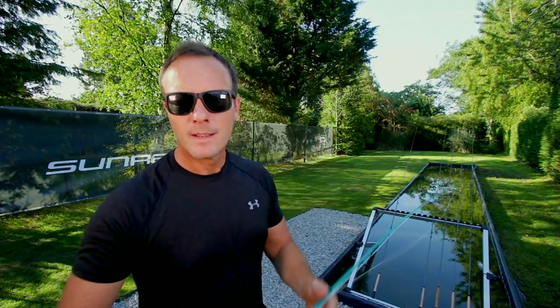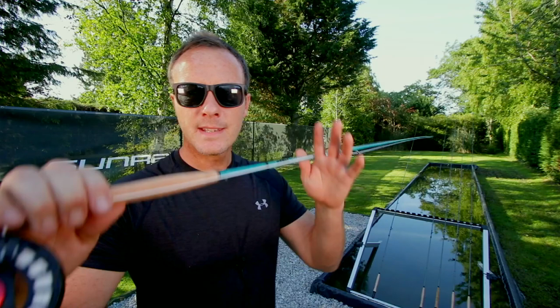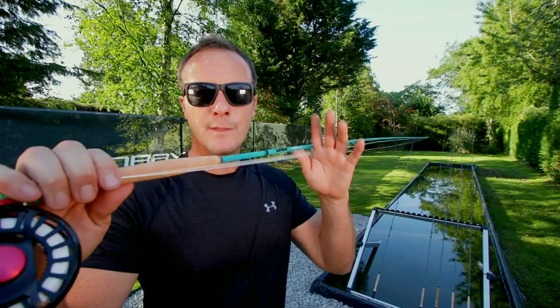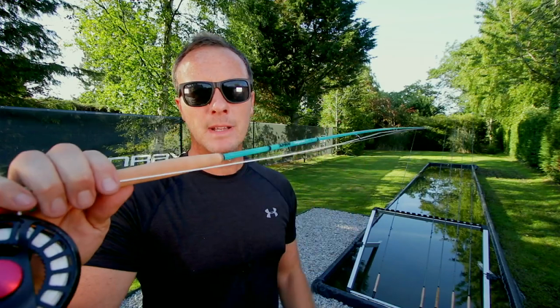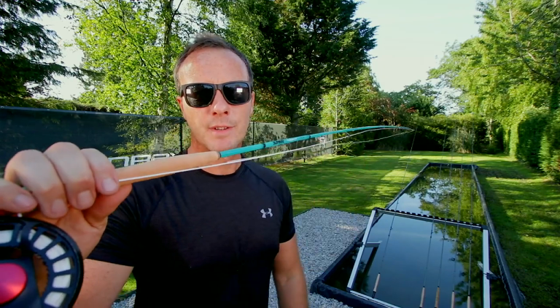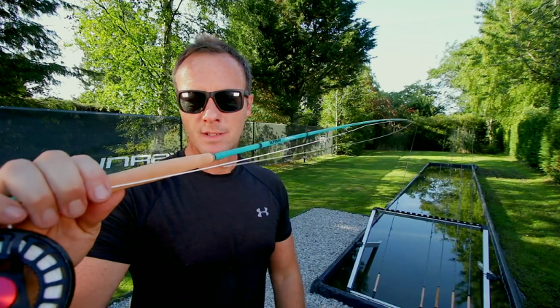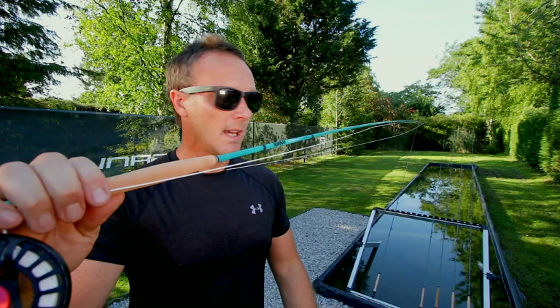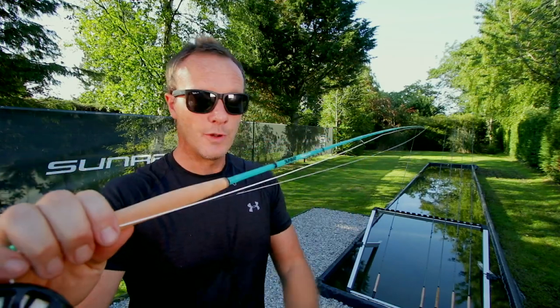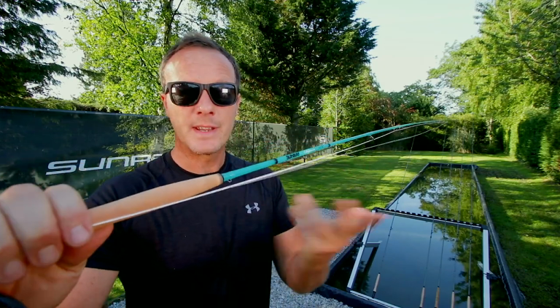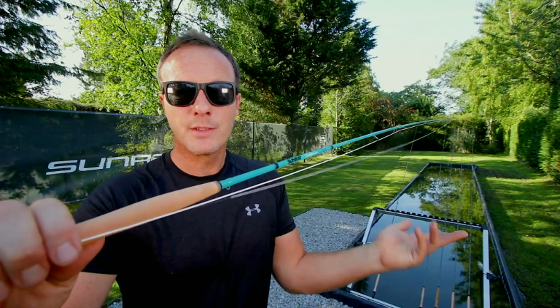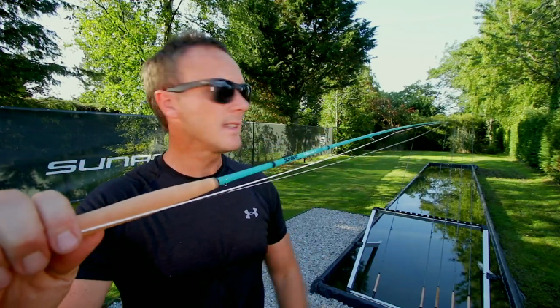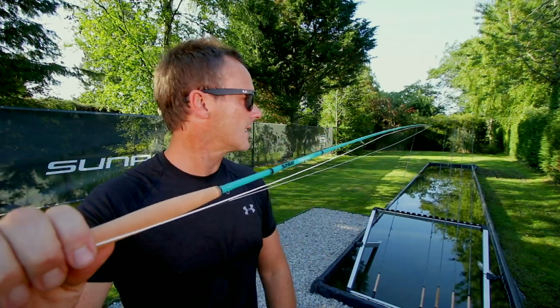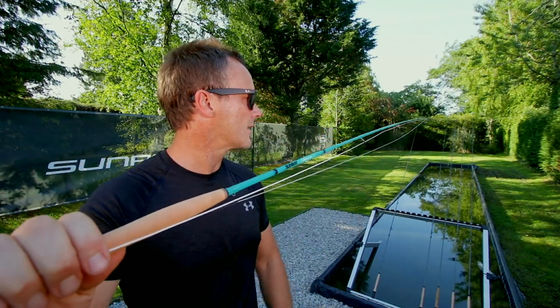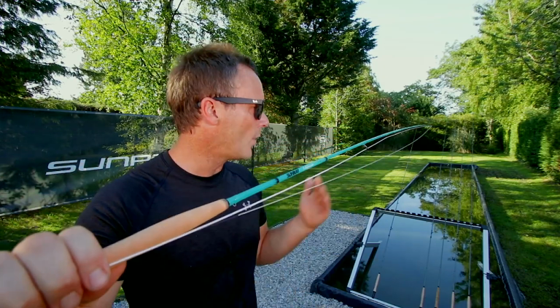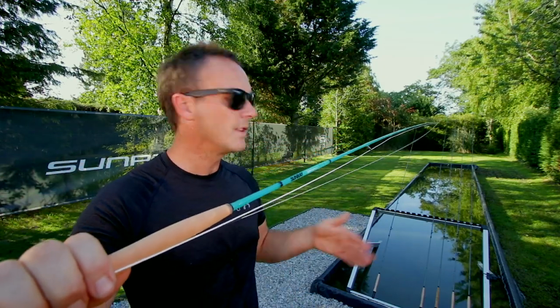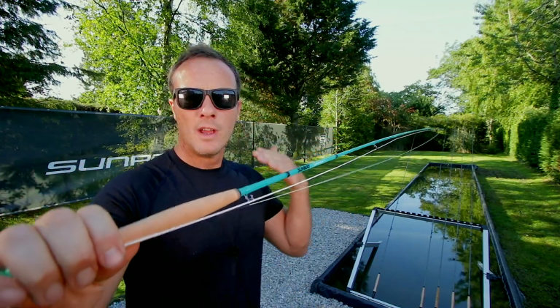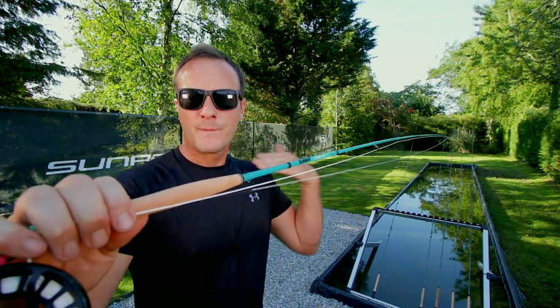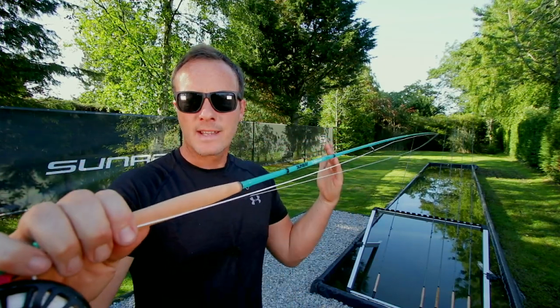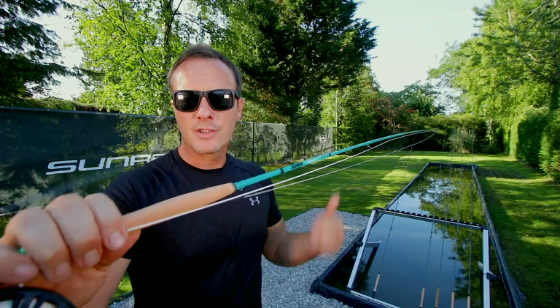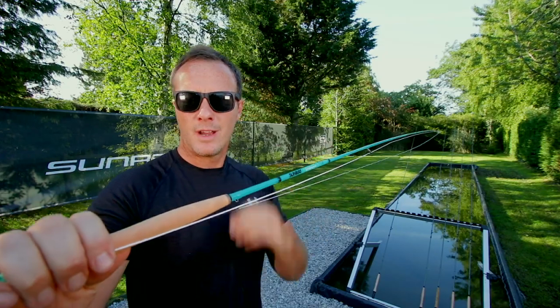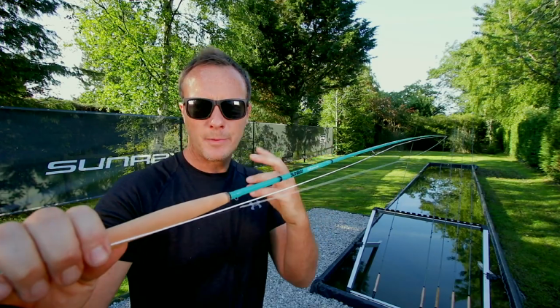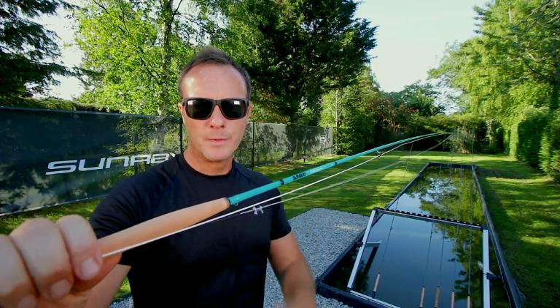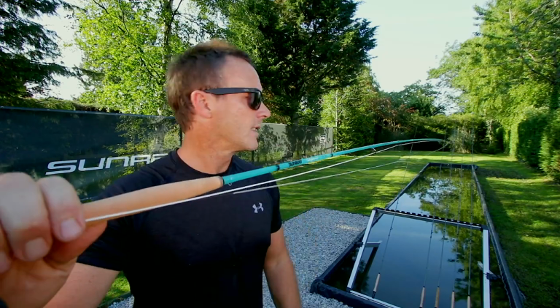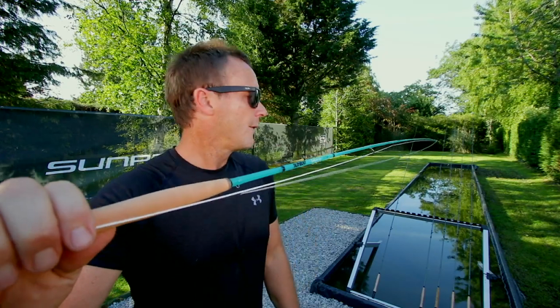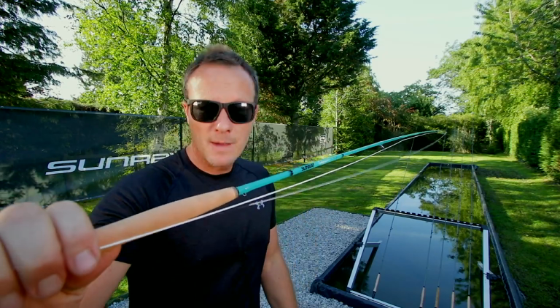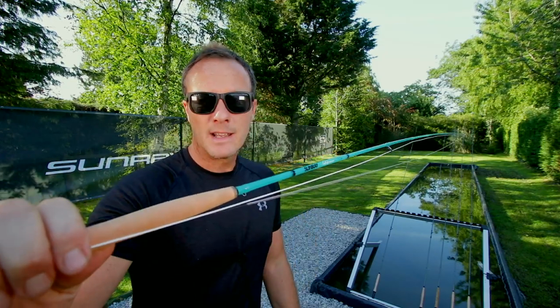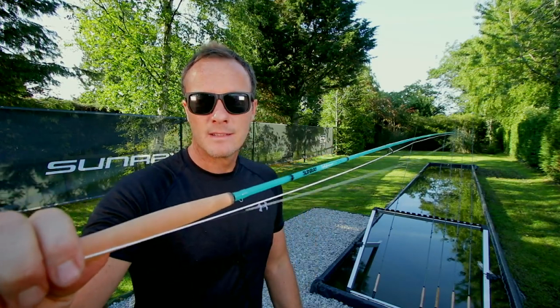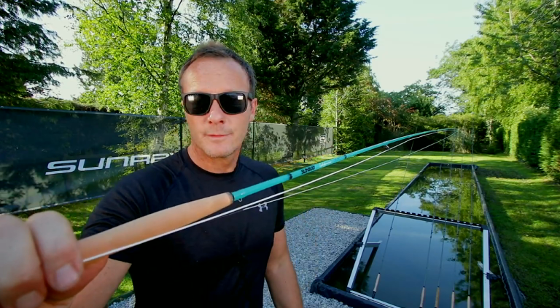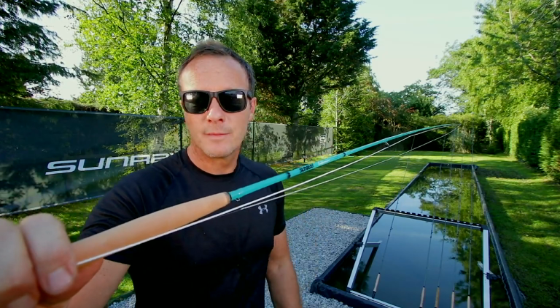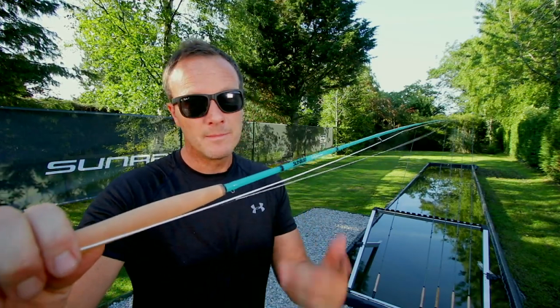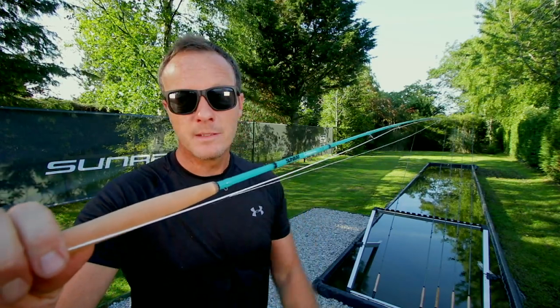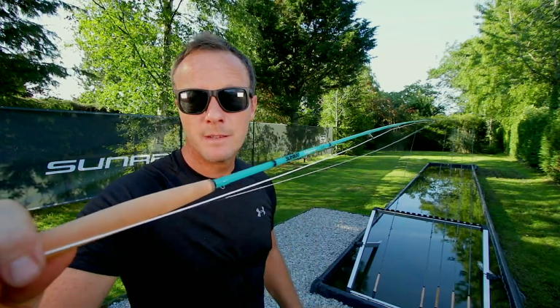This is a fiberglass rod. It's not from the seventies or the eighties — this is a modern, fast action, high performance fiberglass fly rod. Yeah, they're still making them.